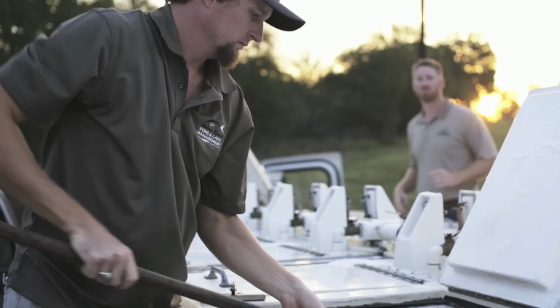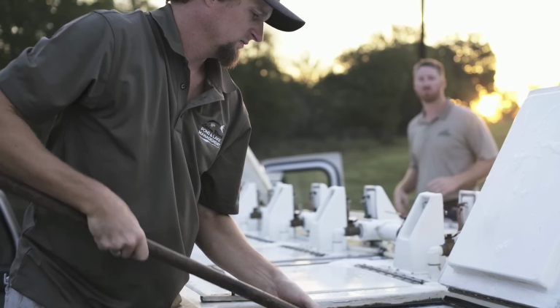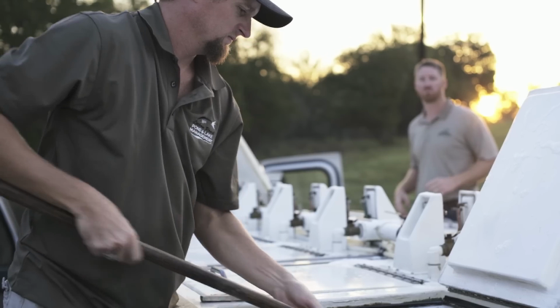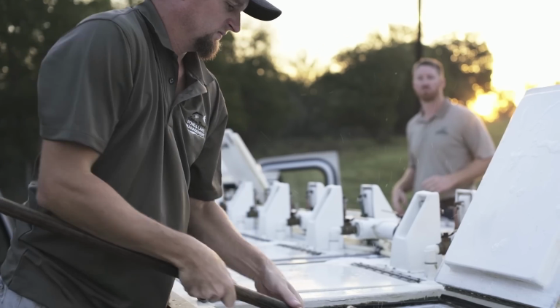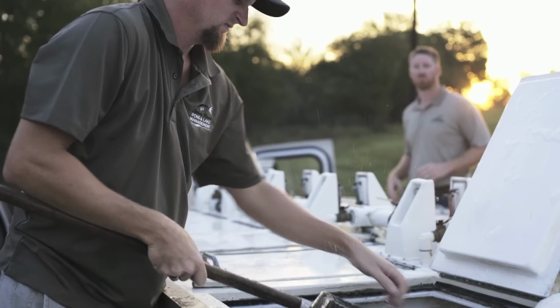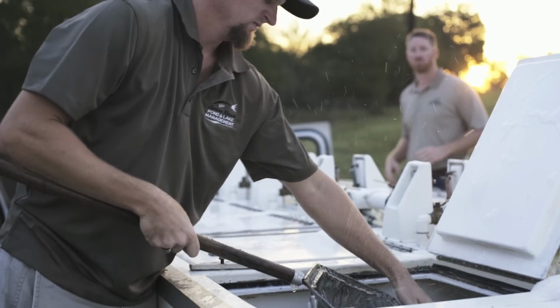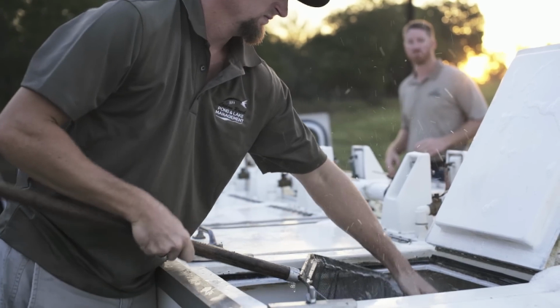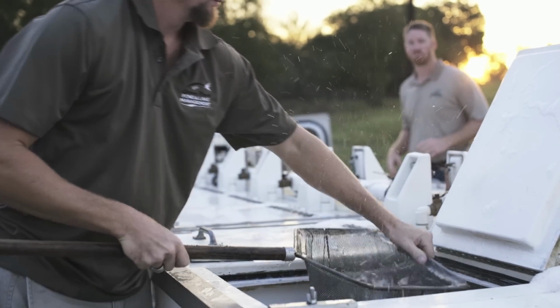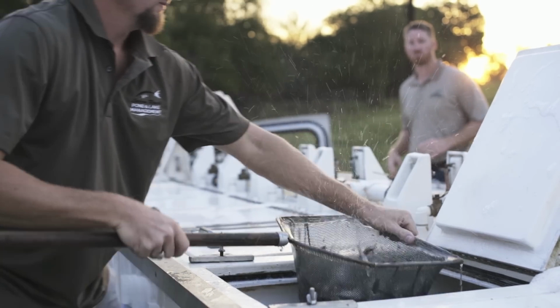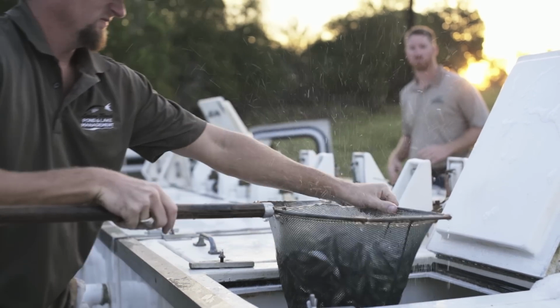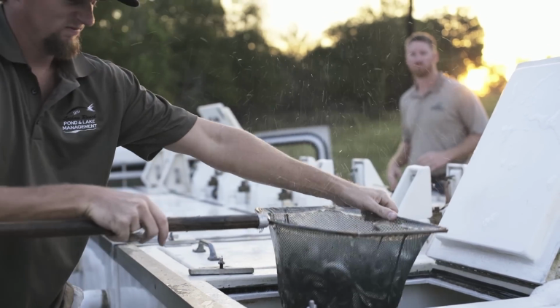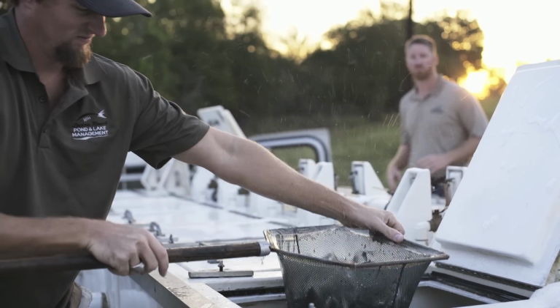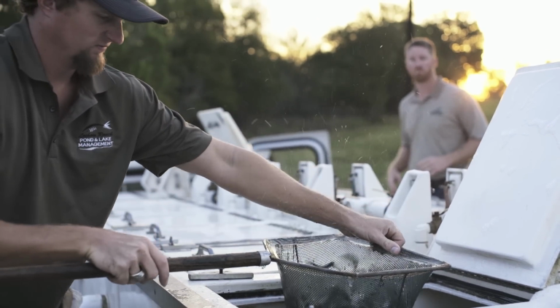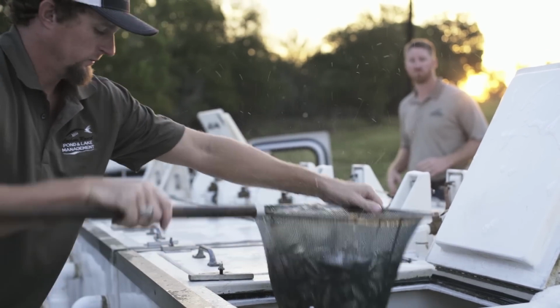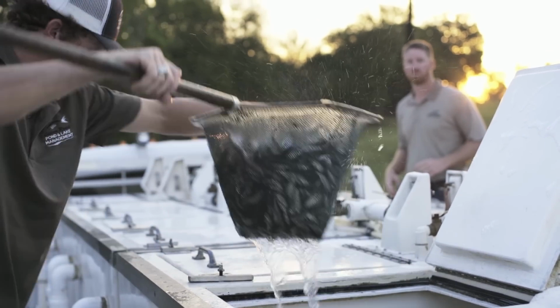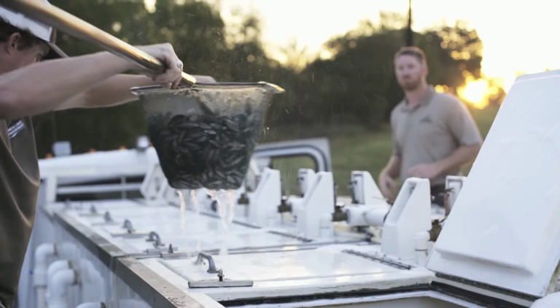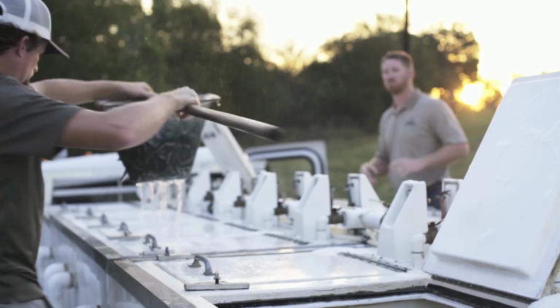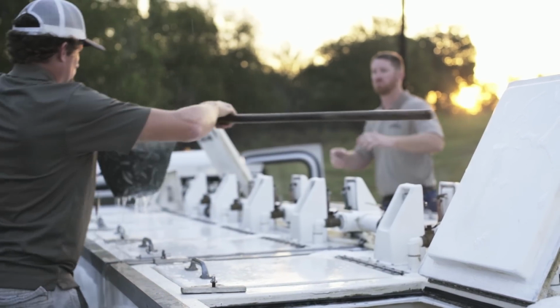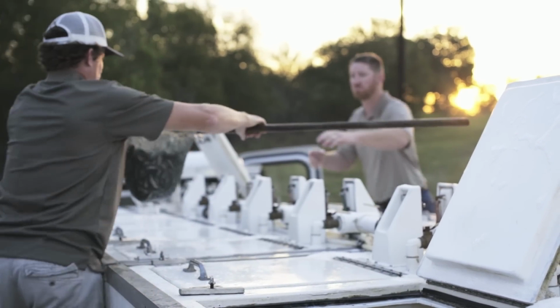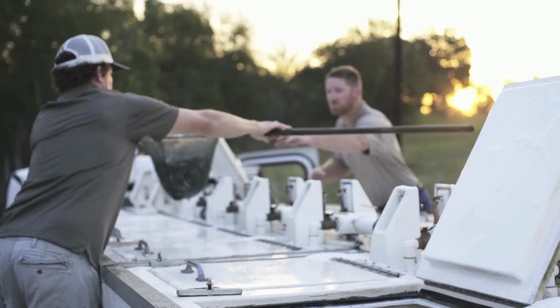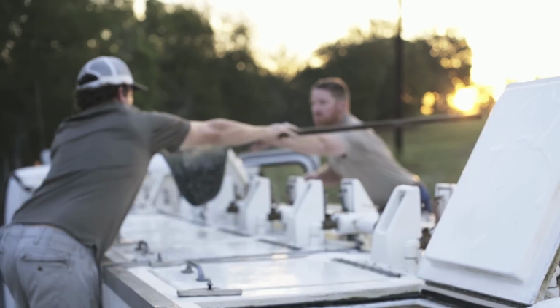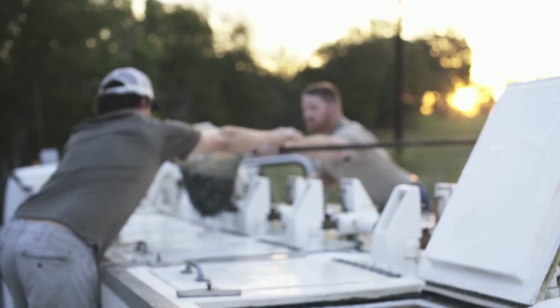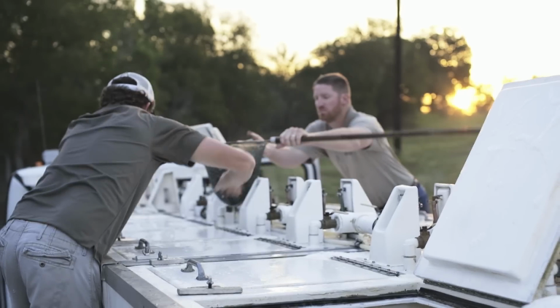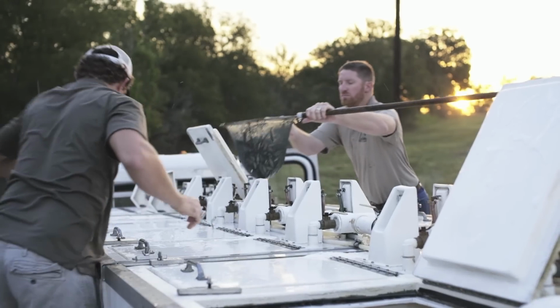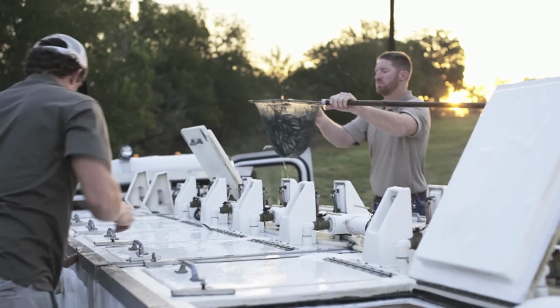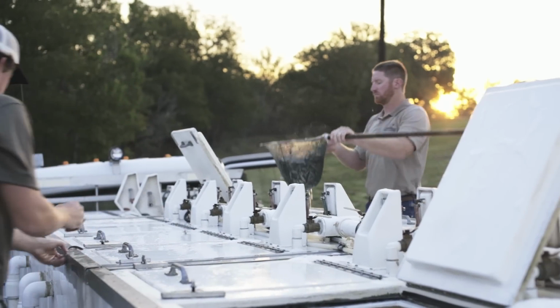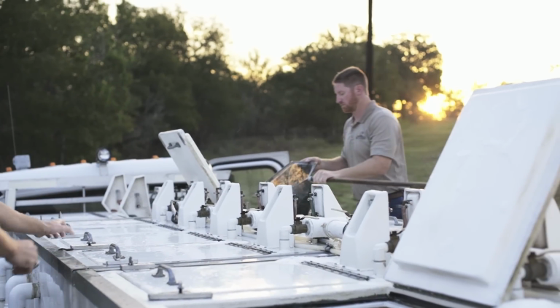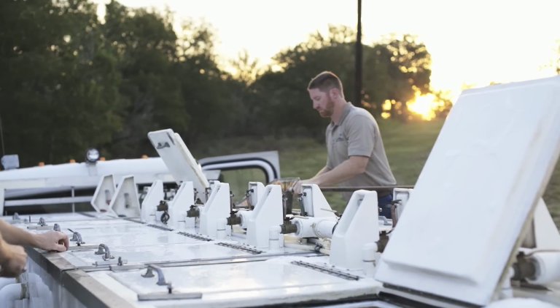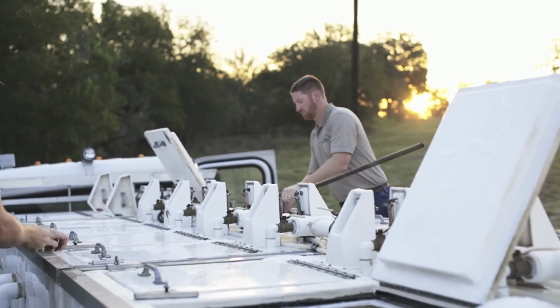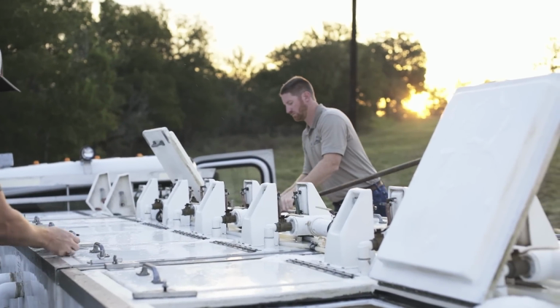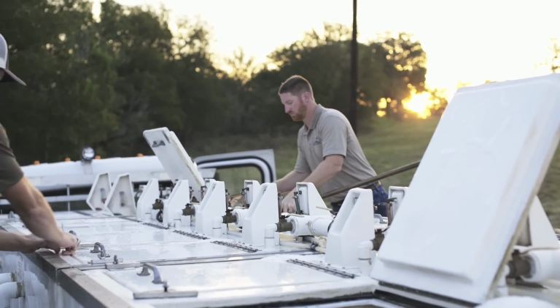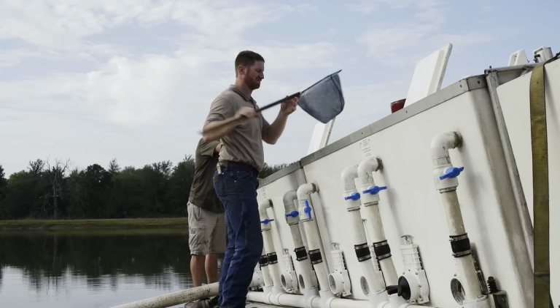Fish stocking is simply placing fish in a body of water to supplement an existing population or create a new one. At Lucko Ranch, we will recommend proper stocking ratios and species dependent upon your pond's goals.